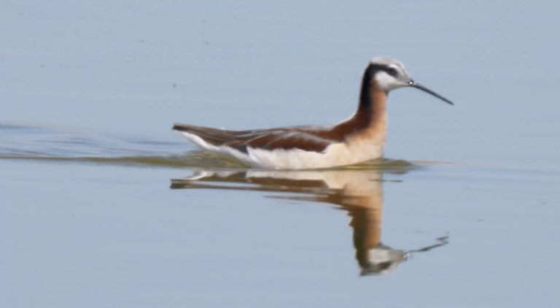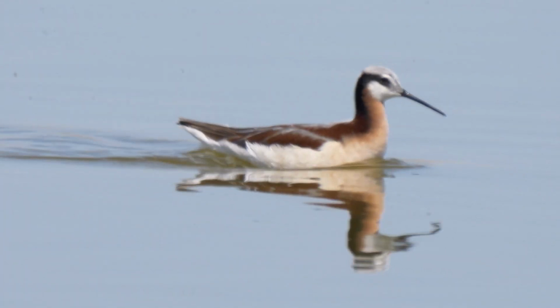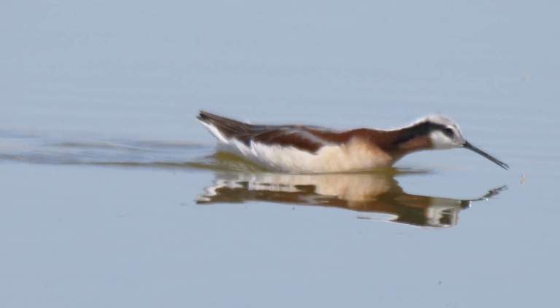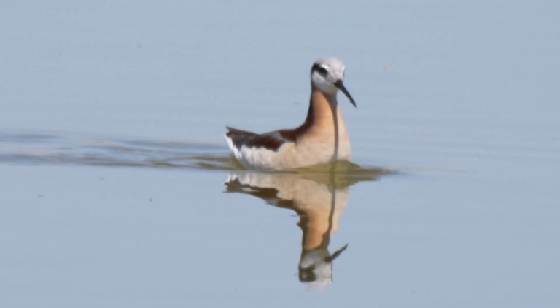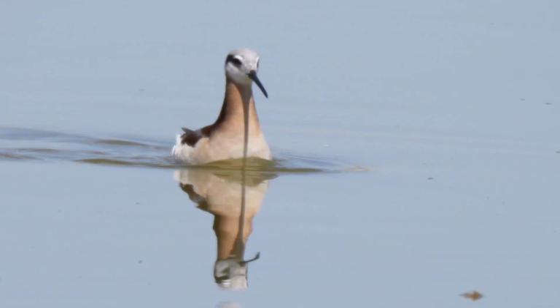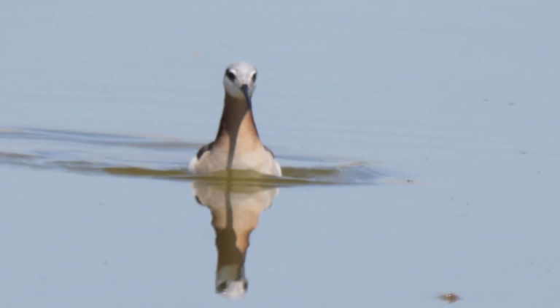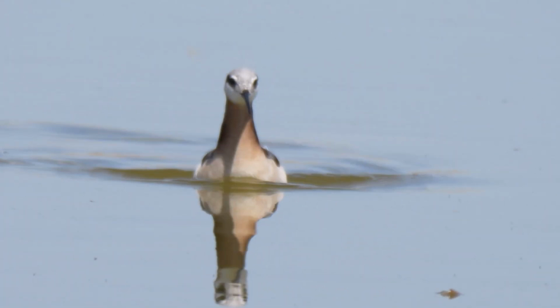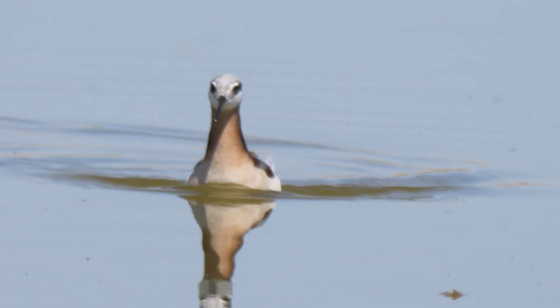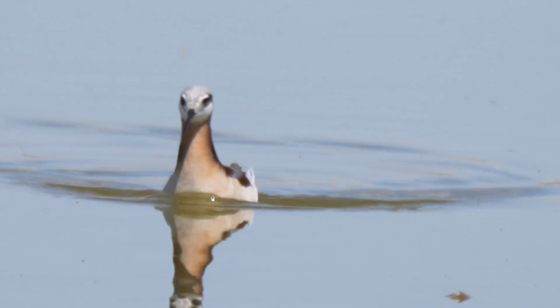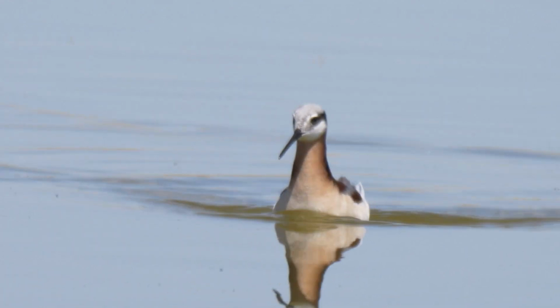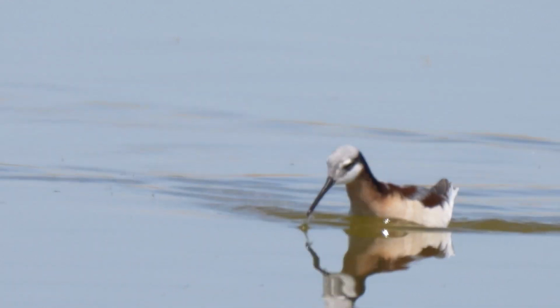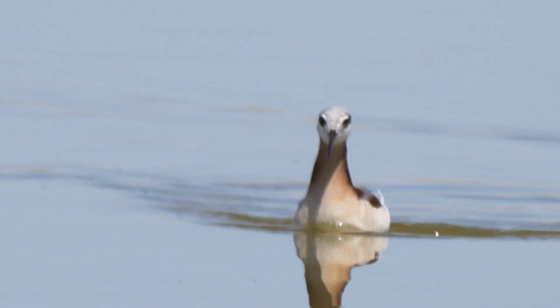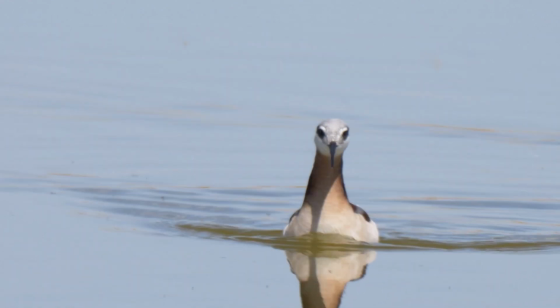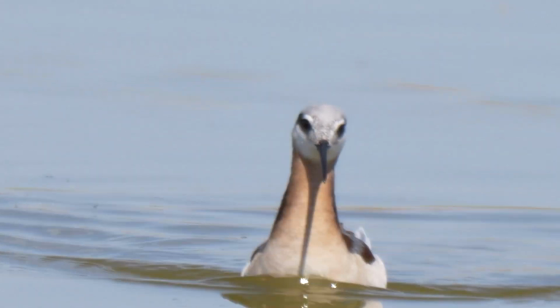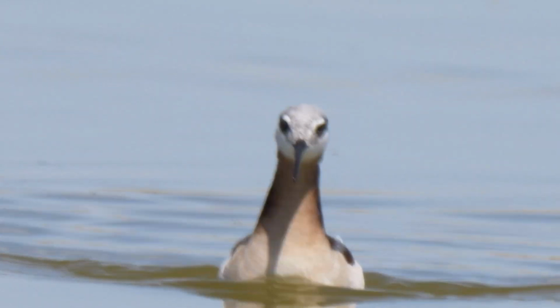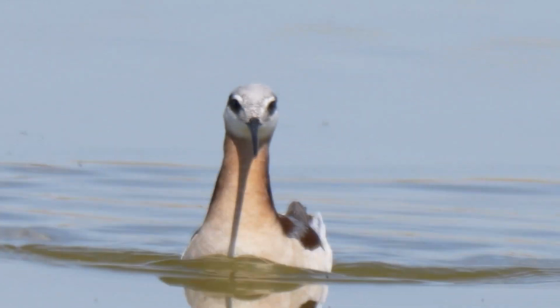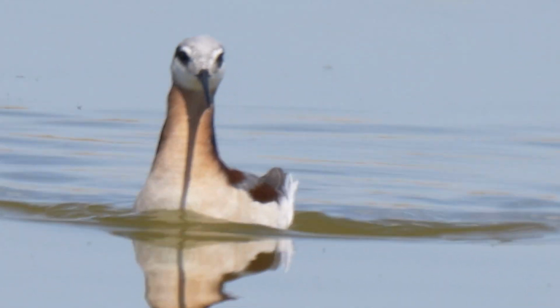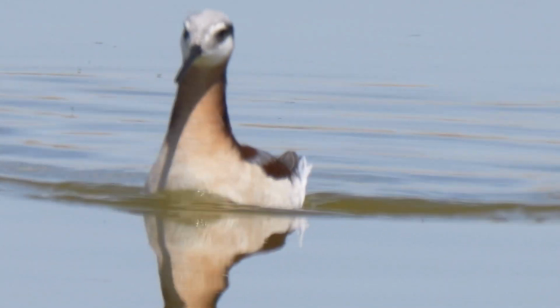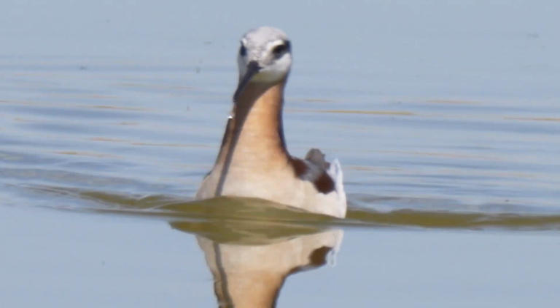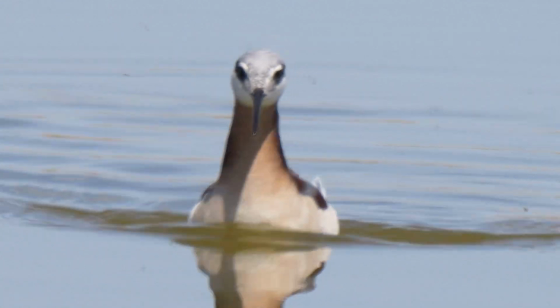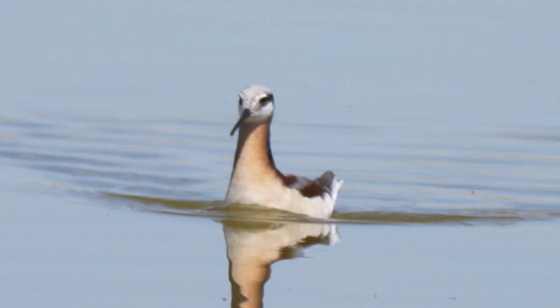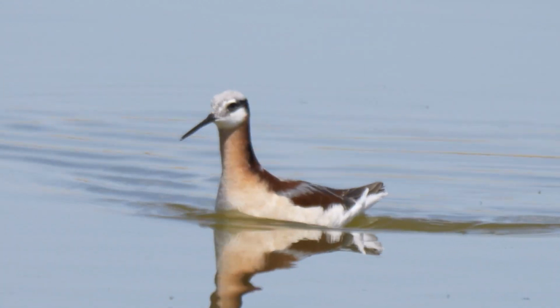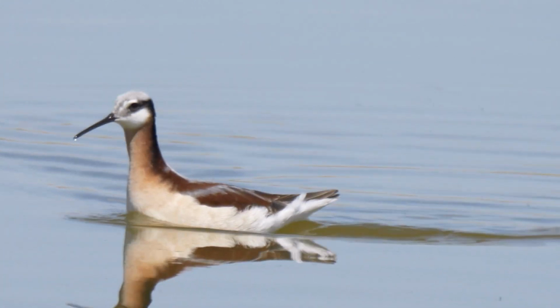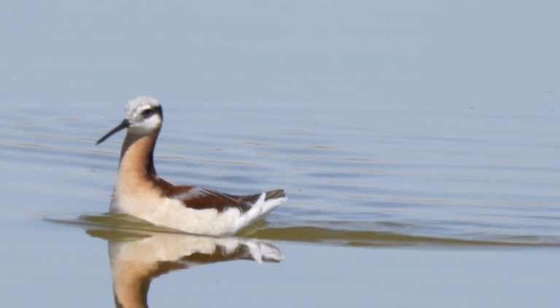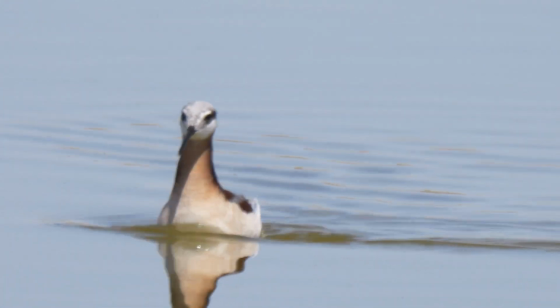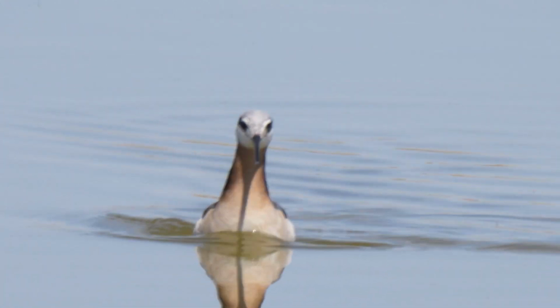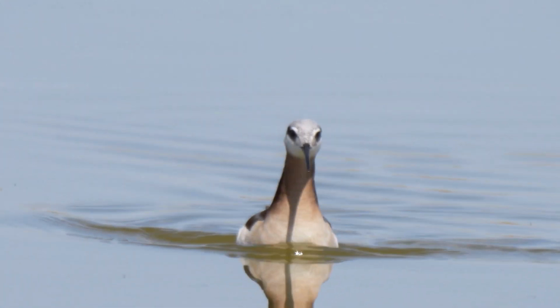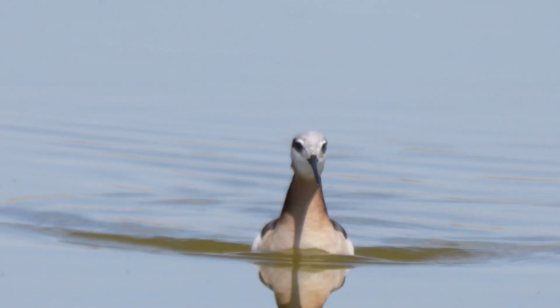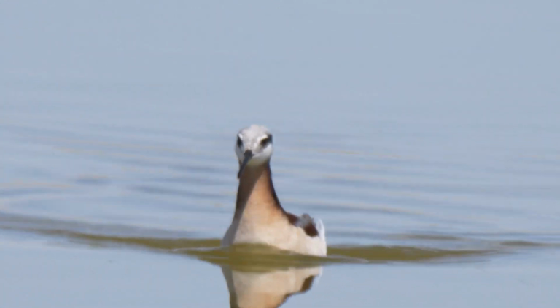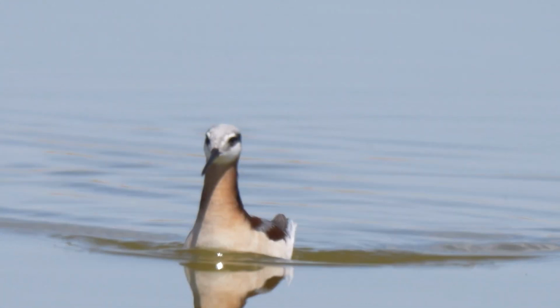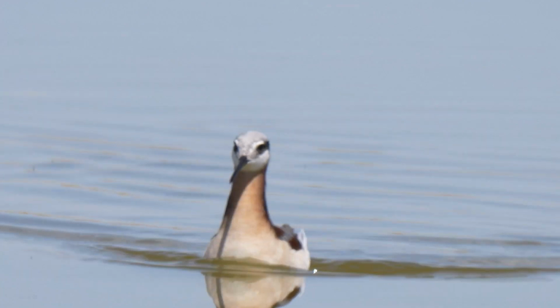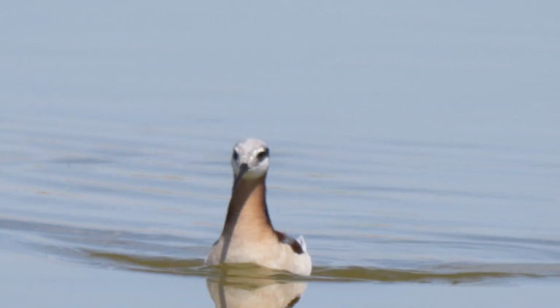But for amazing, you just can't beat Wilson's phalarope. Phalaropes are visual feeders. Their eyes are not far back on their heads — they can see forward with binocular vision for depth perception.